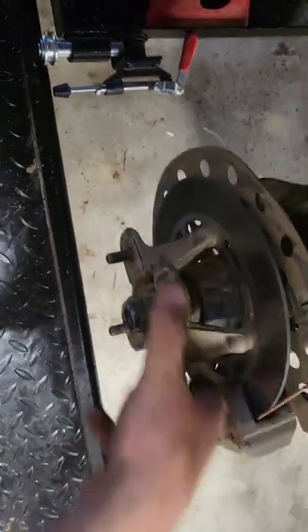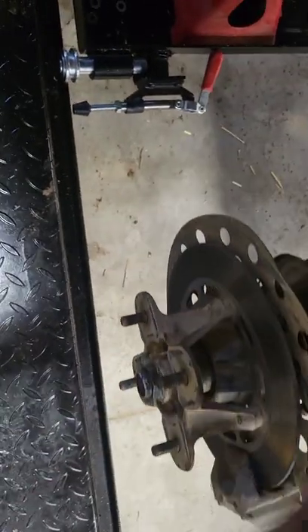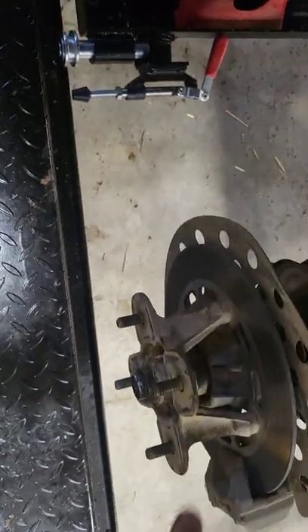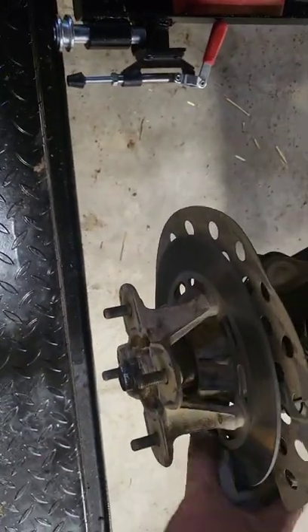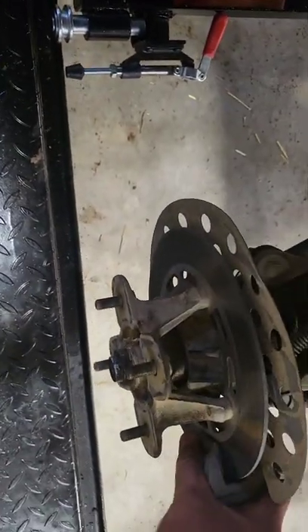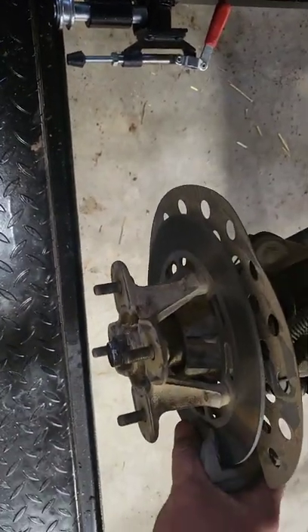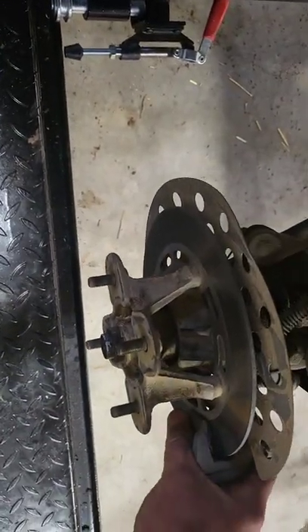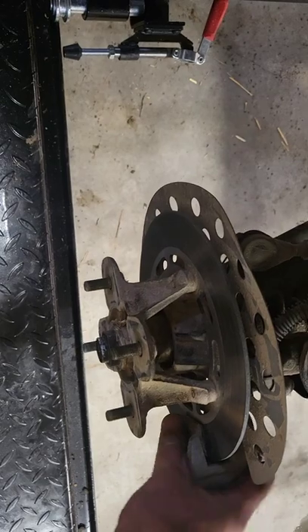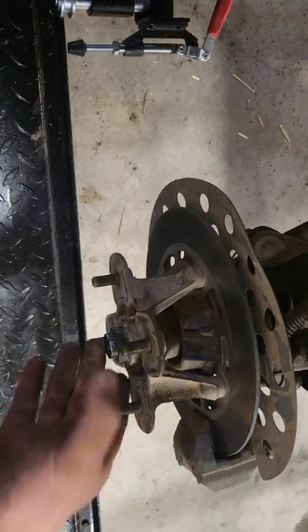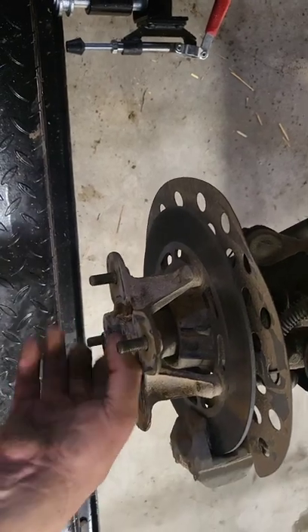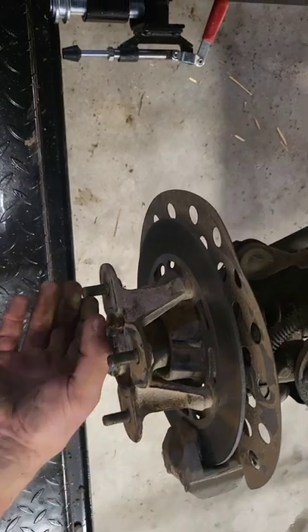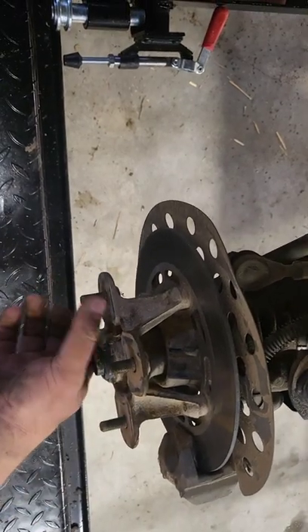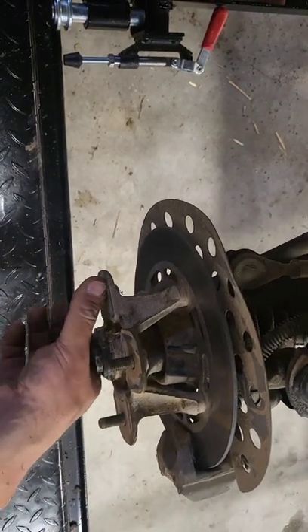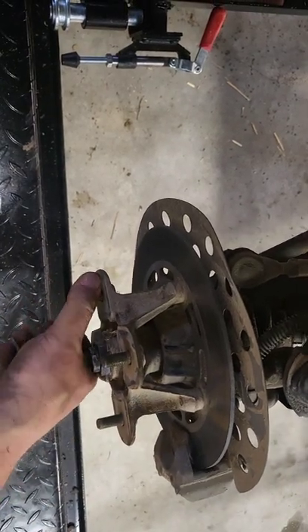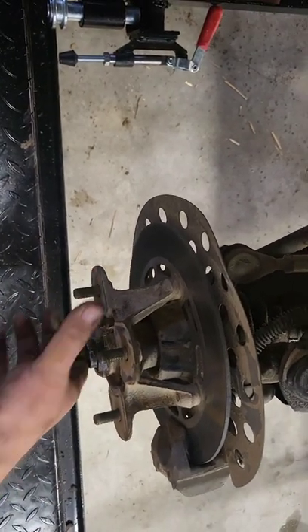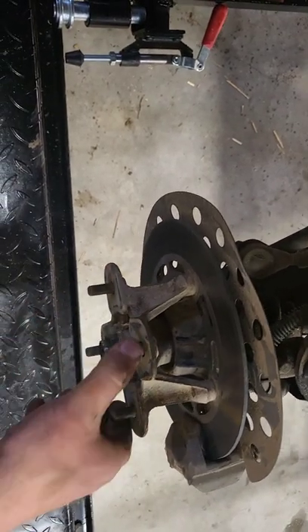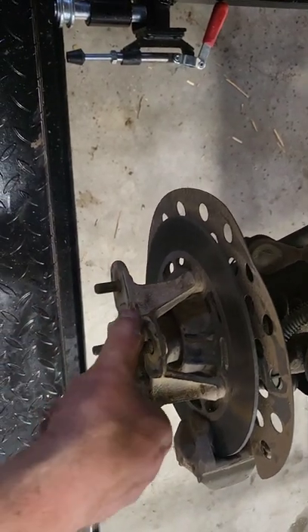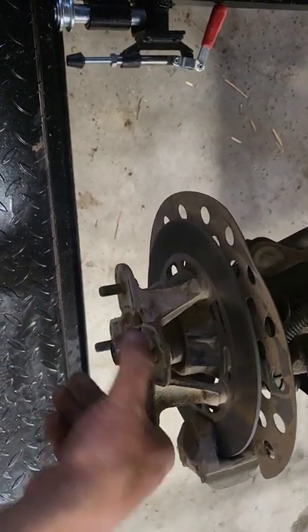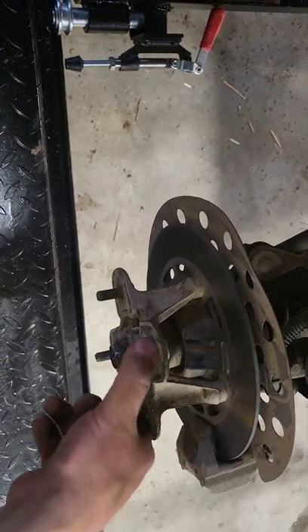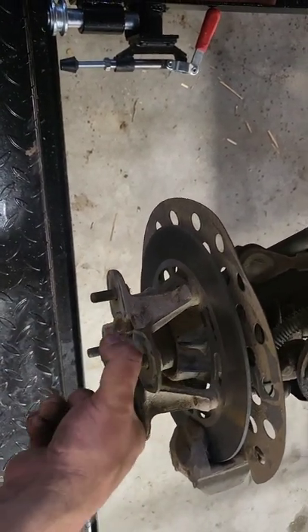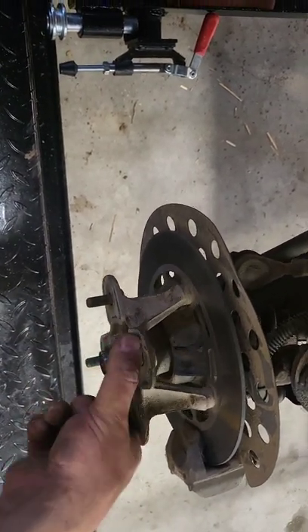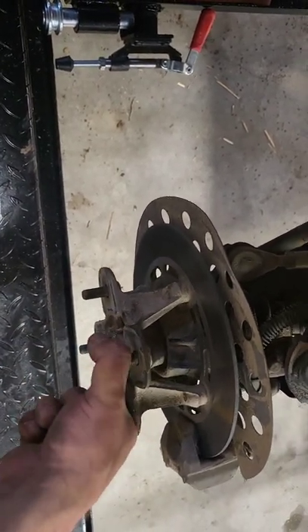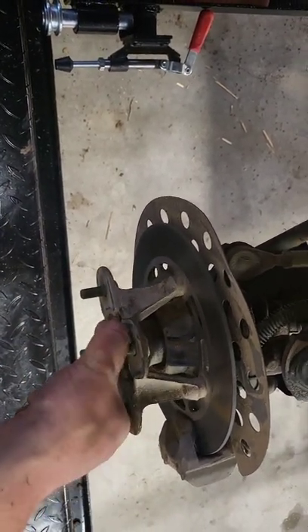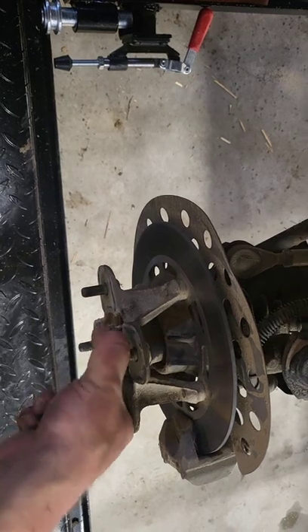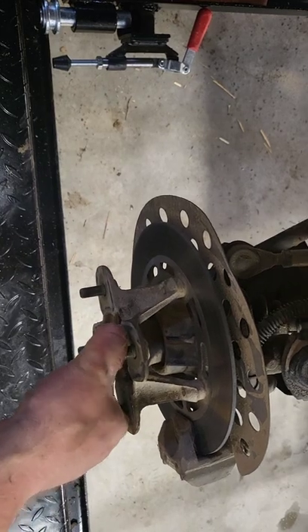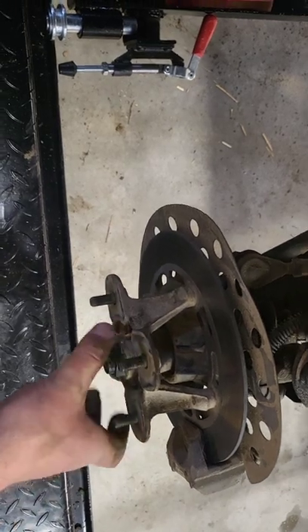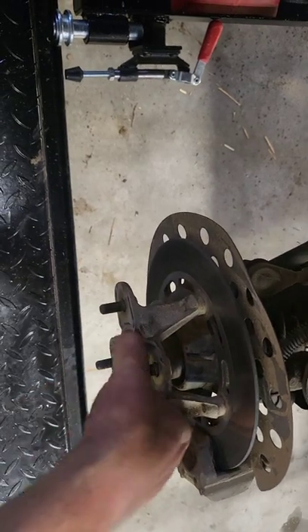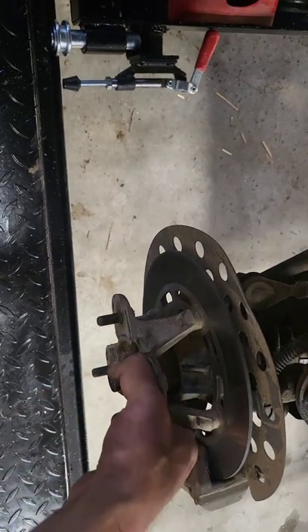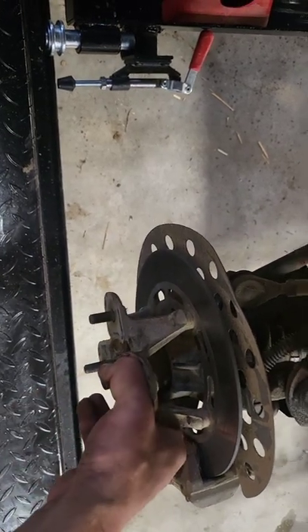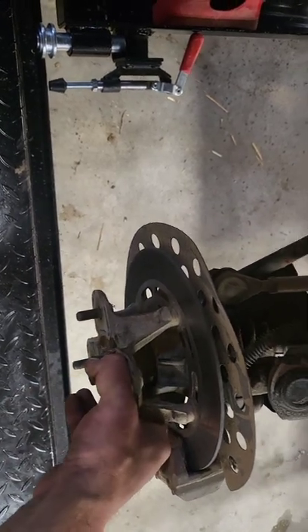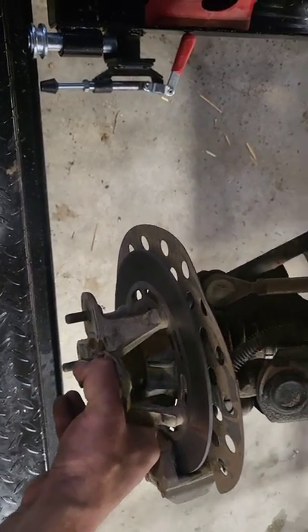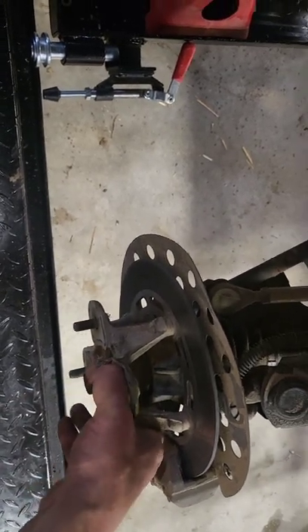Are the brakes locked up? No, the brakes aren't locked up. What in the heck do I have going on here? She's moving now, but won't move very far.